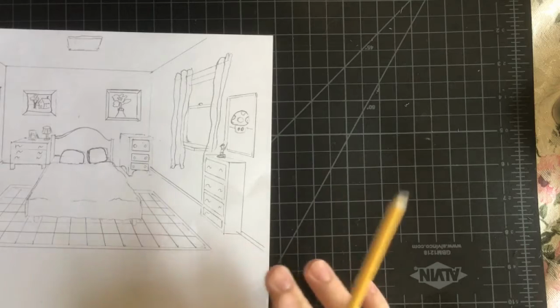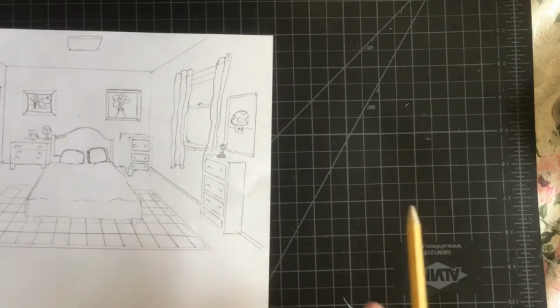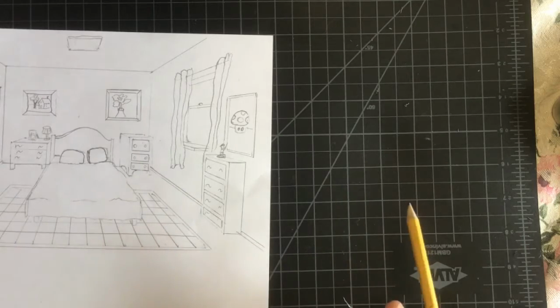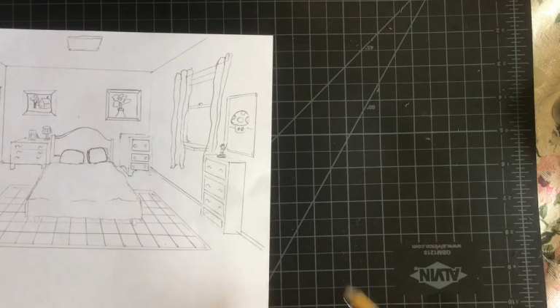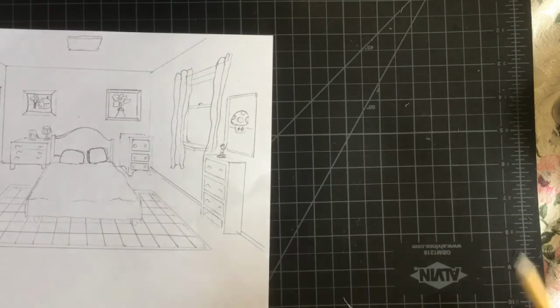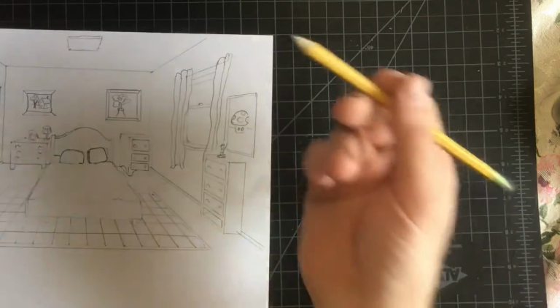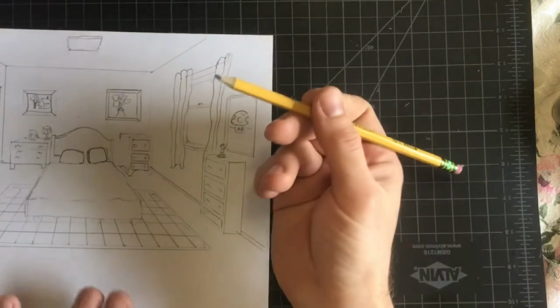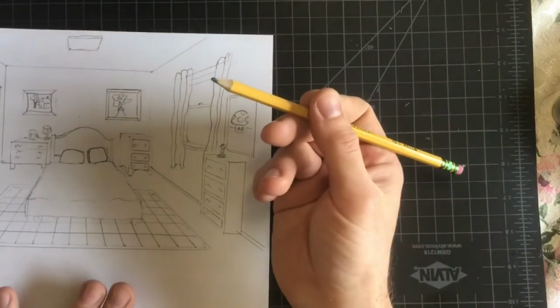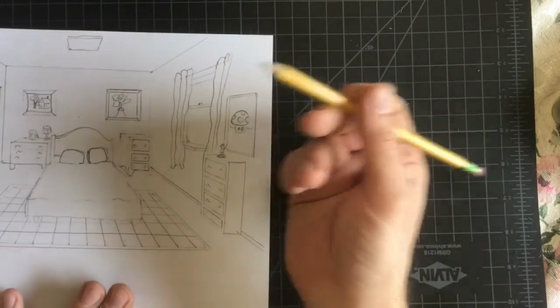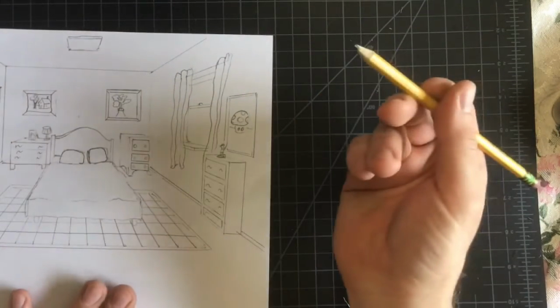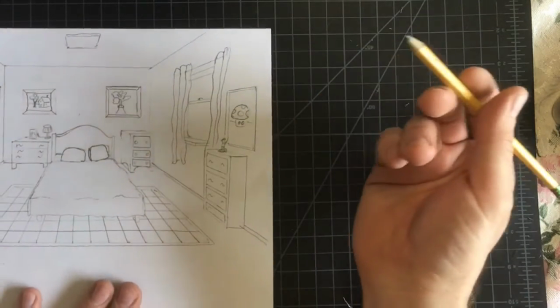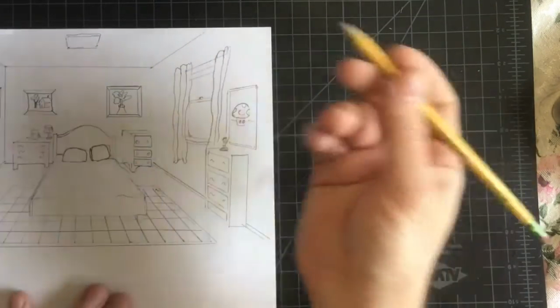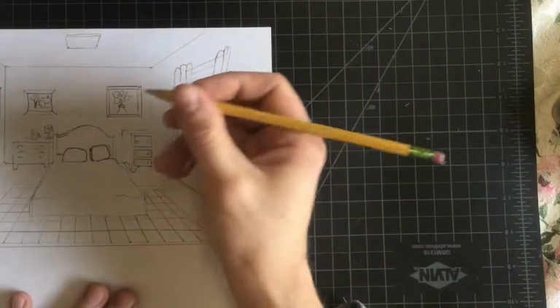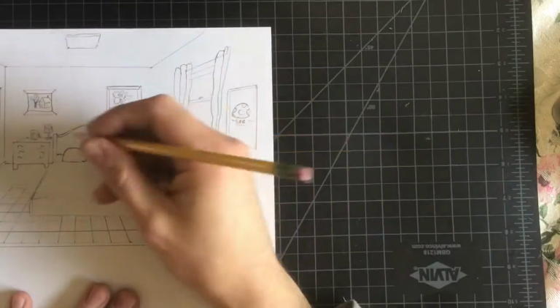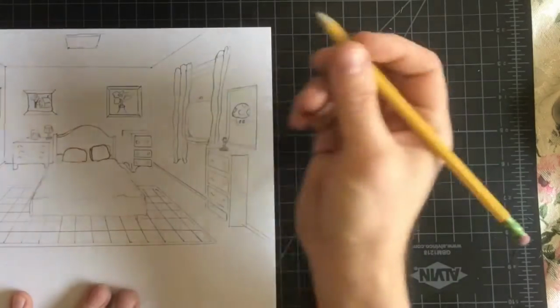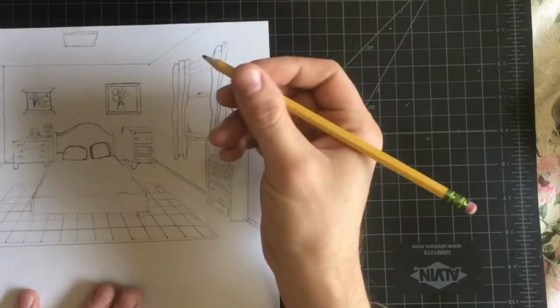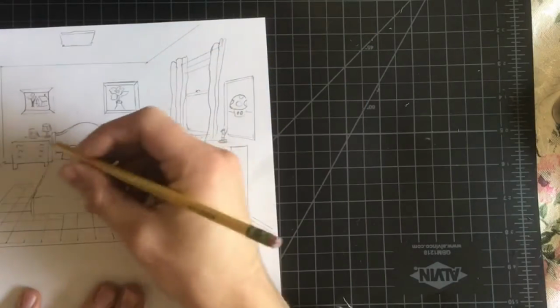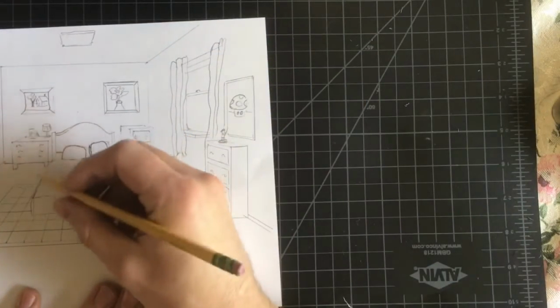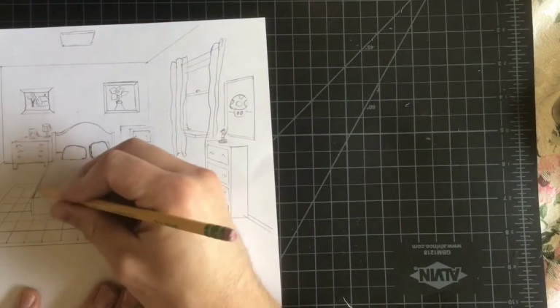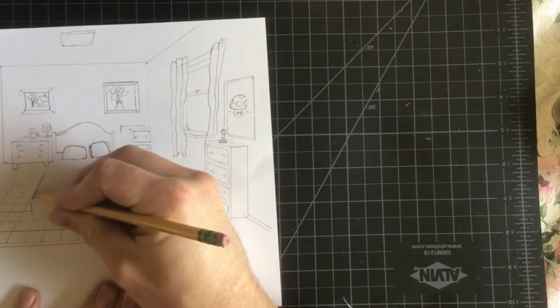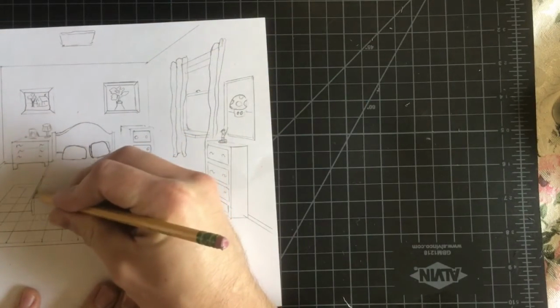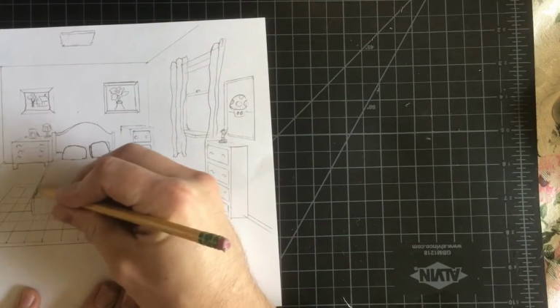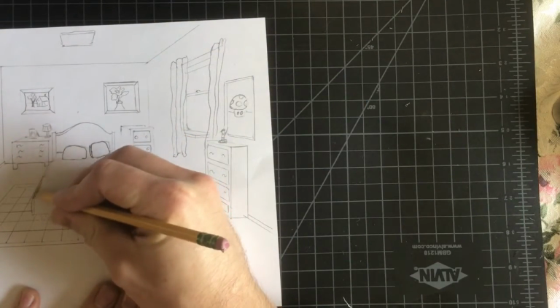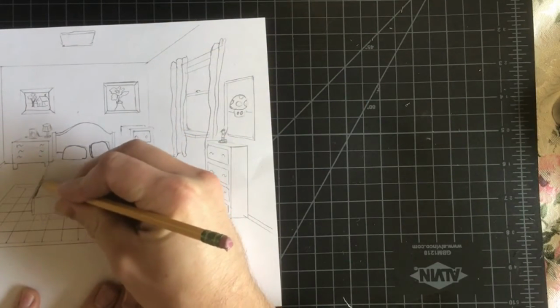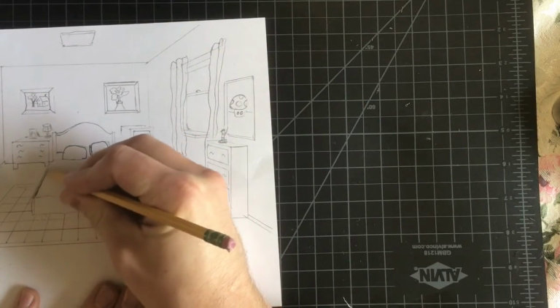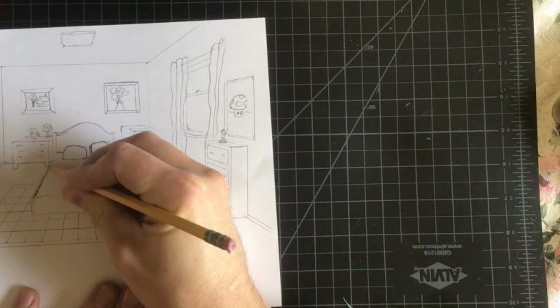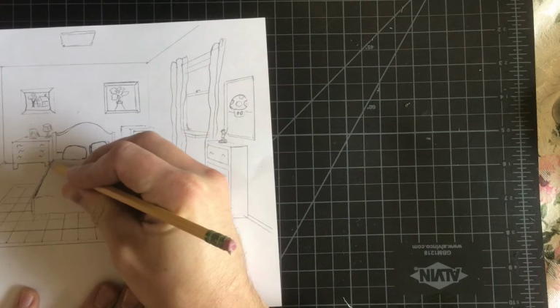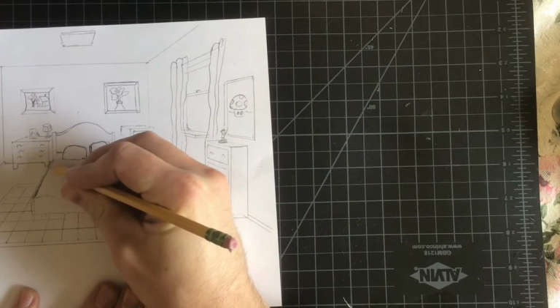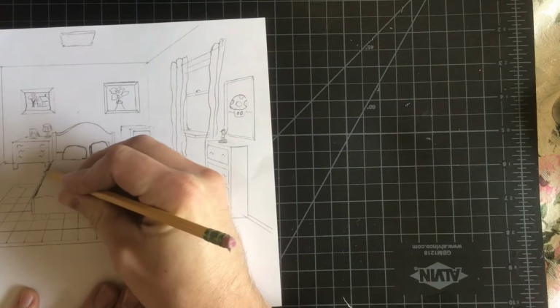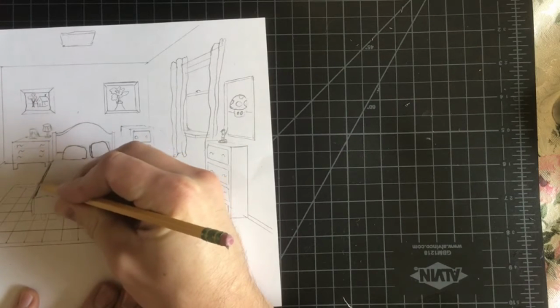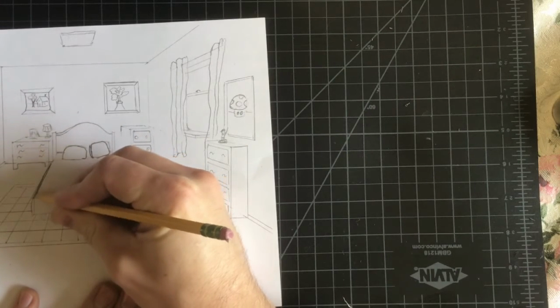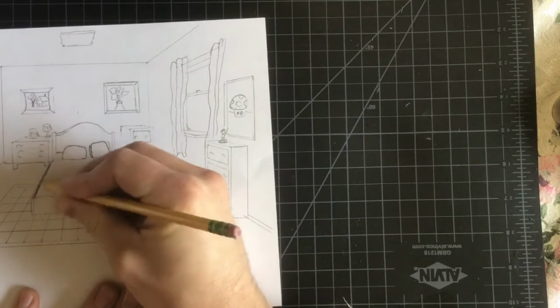So if you're going to be shading, what you want to do is to kind of start with the outline of your object. I just kind of outline it first and get my edges a little bit darker.